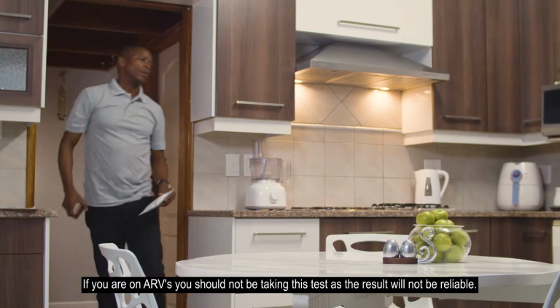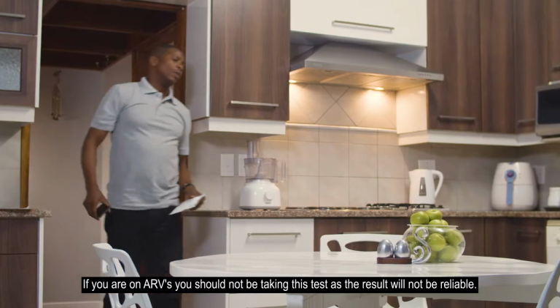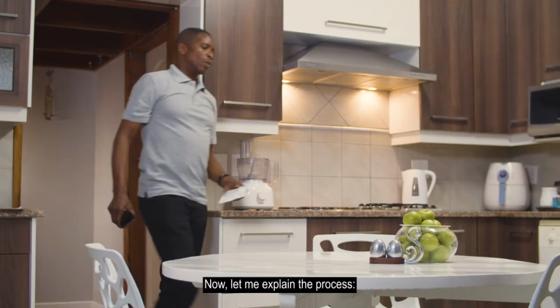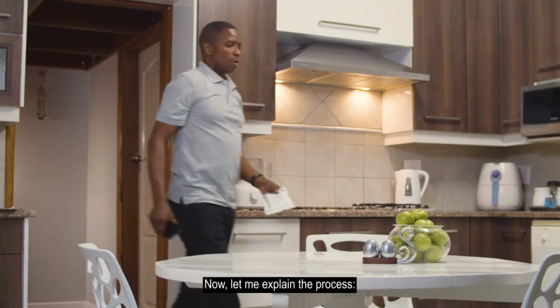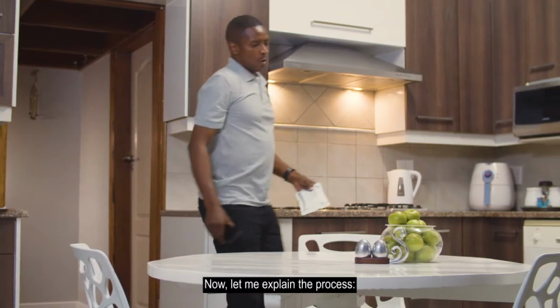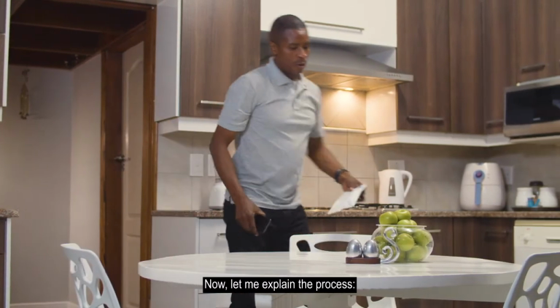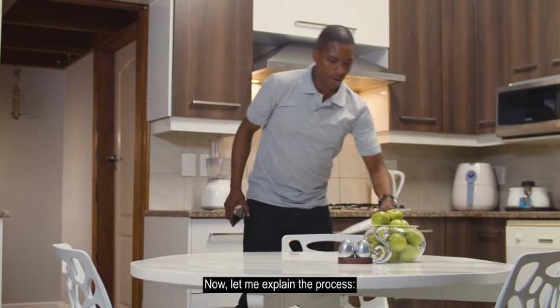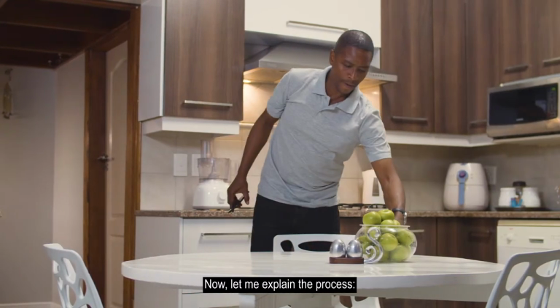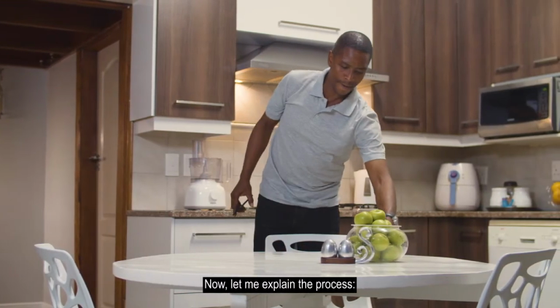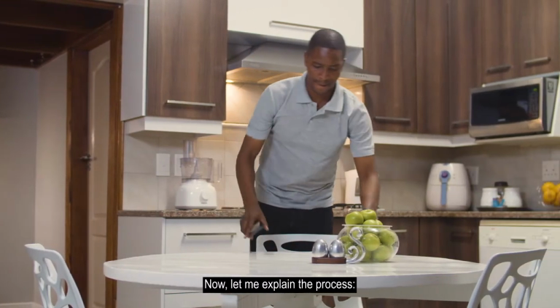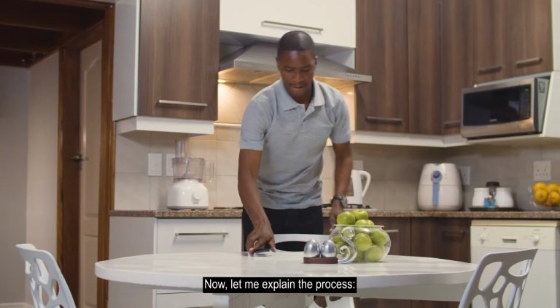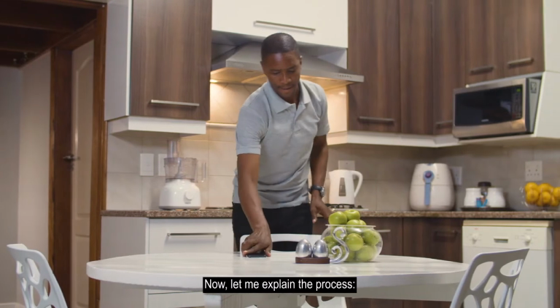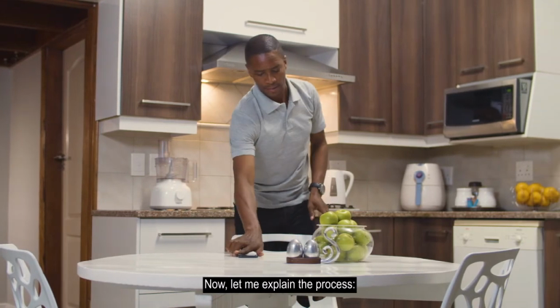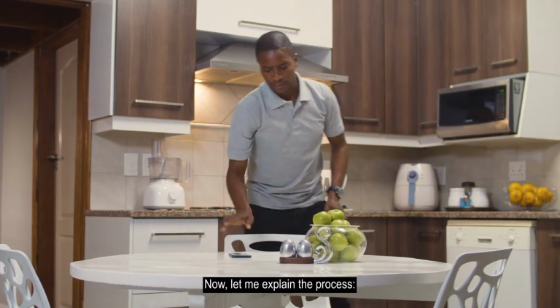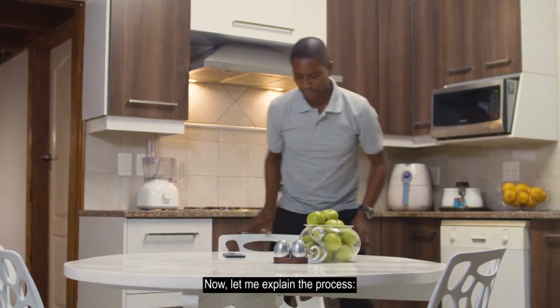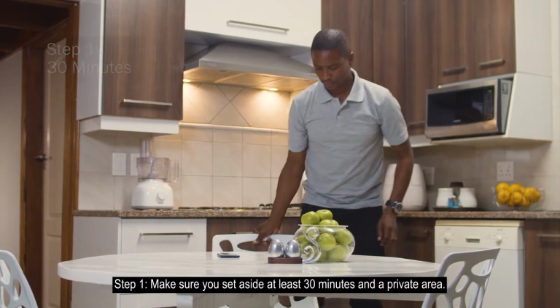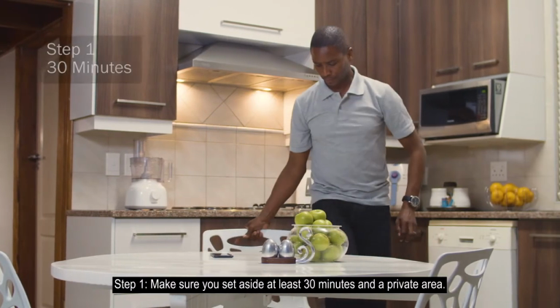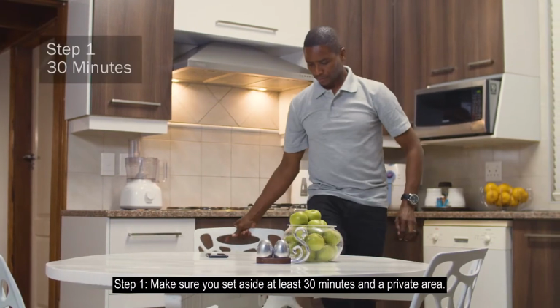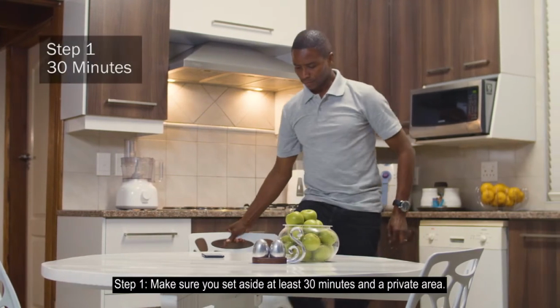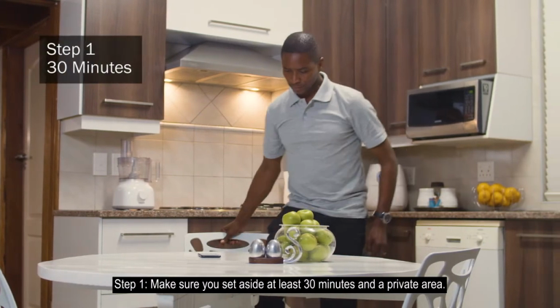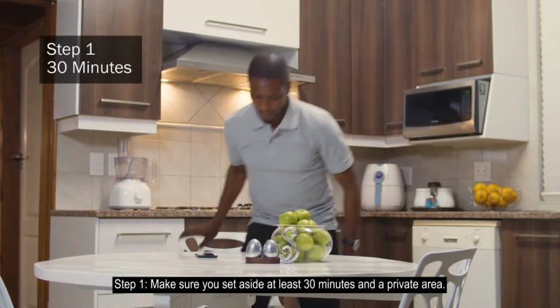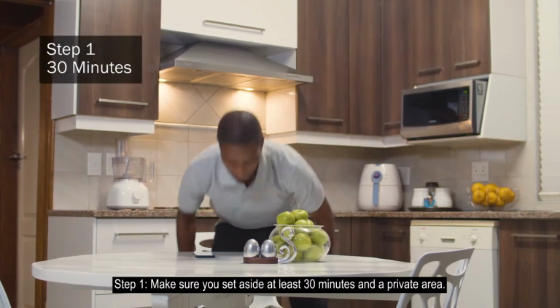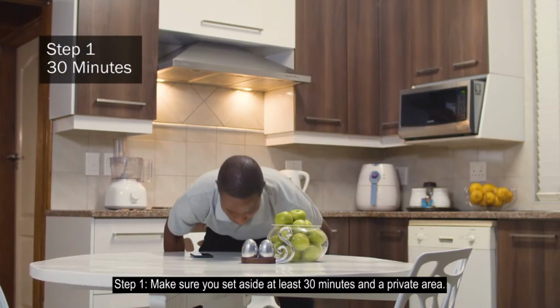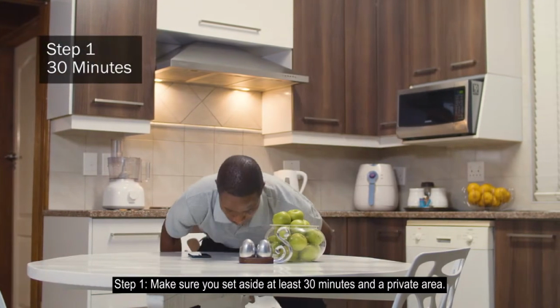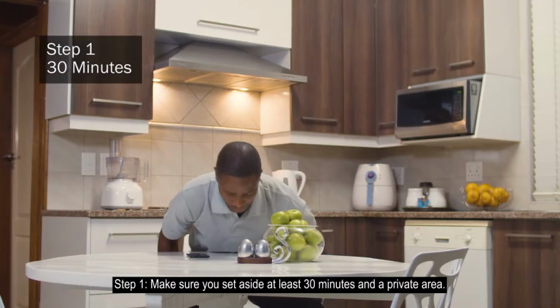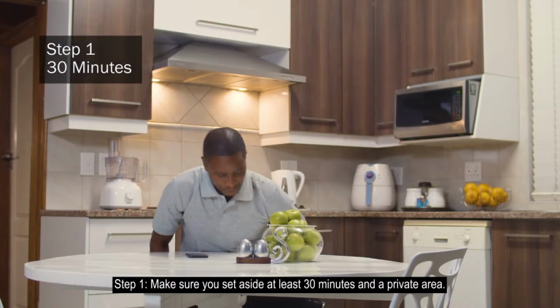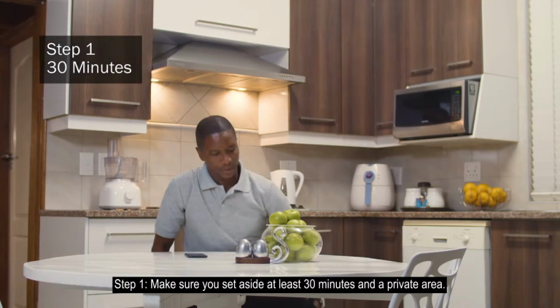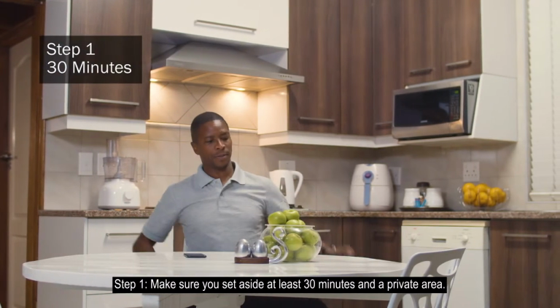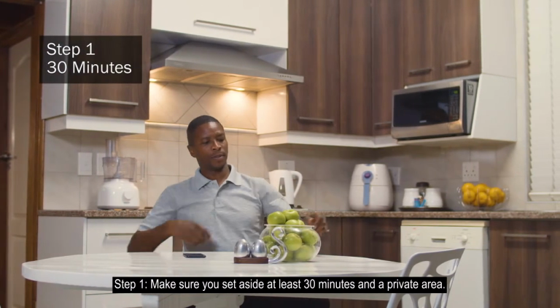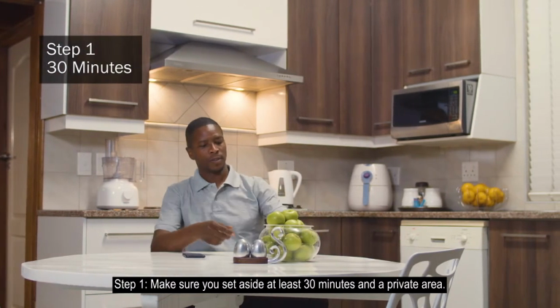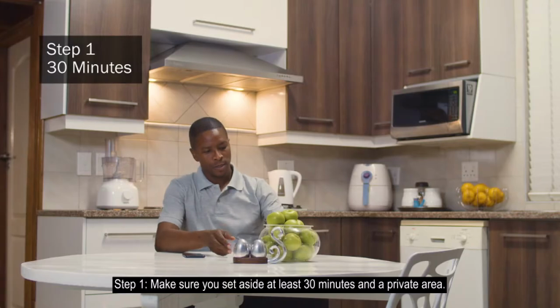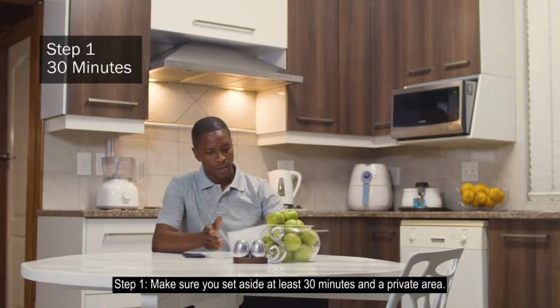Now, let me explain the process. Step 1: Make sure you set aside at least 30 minutes in a private area.